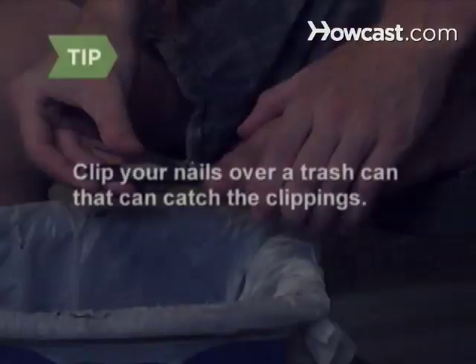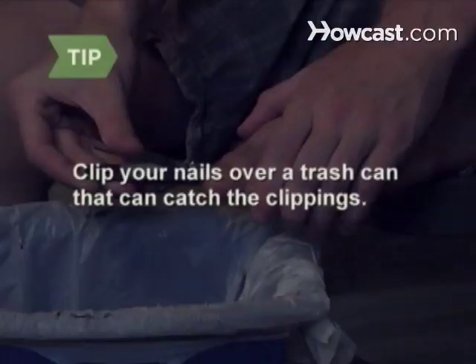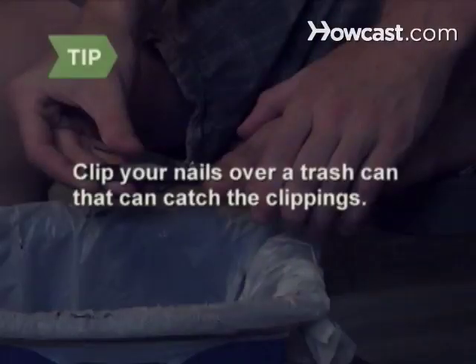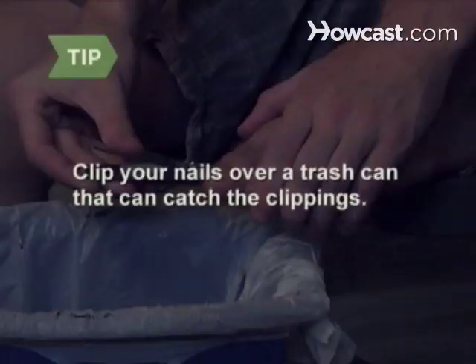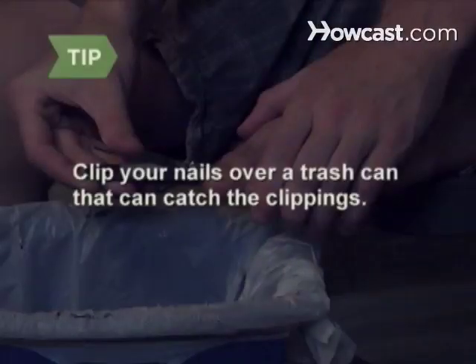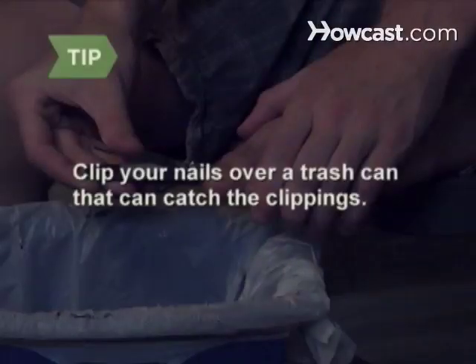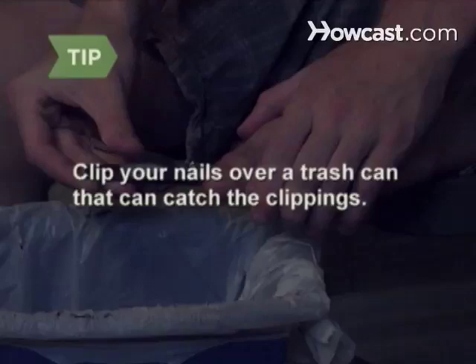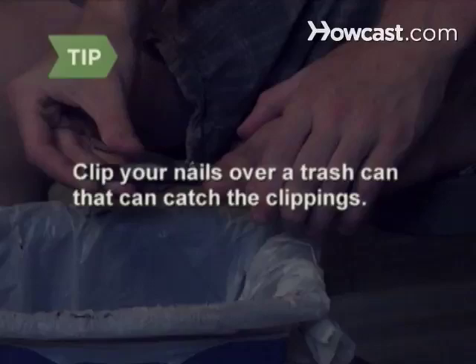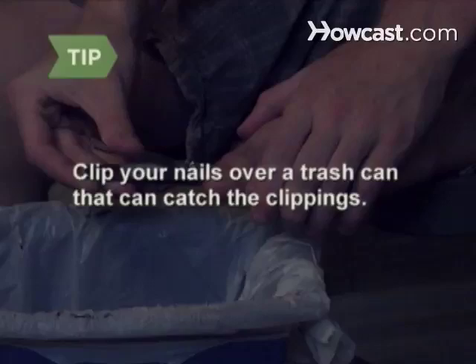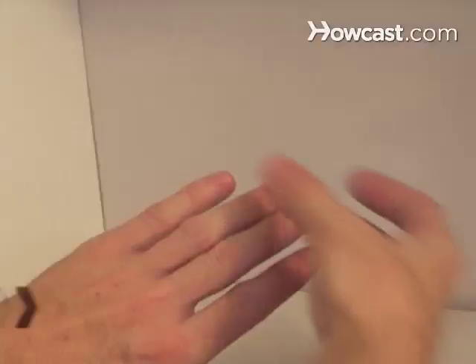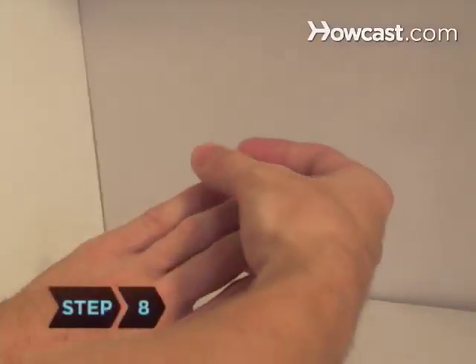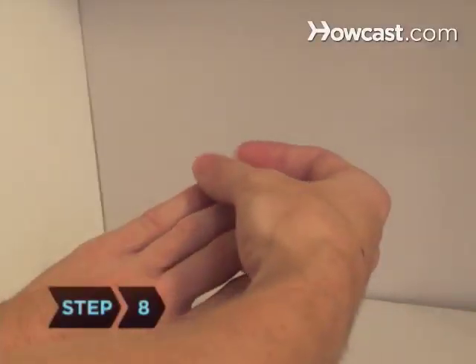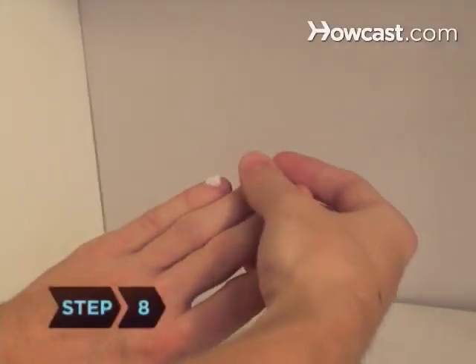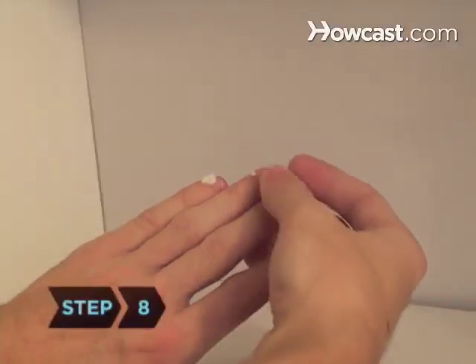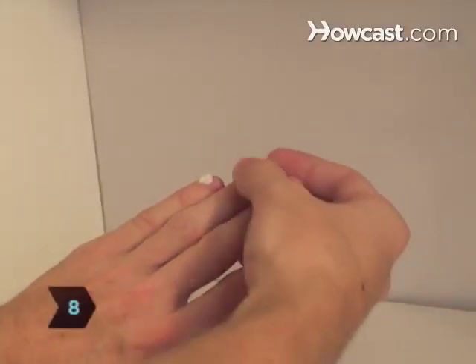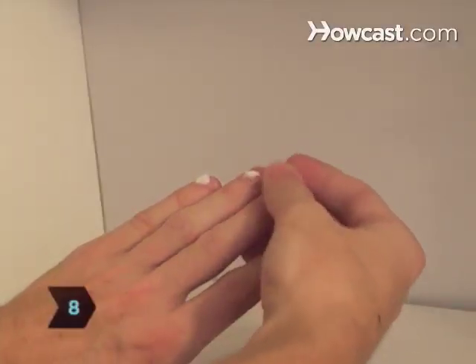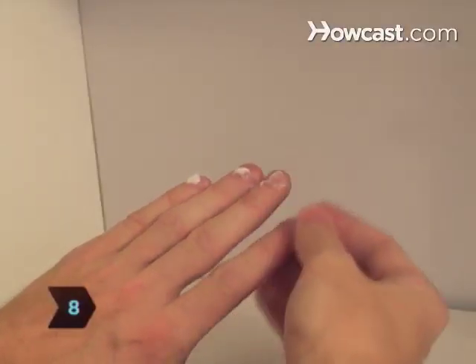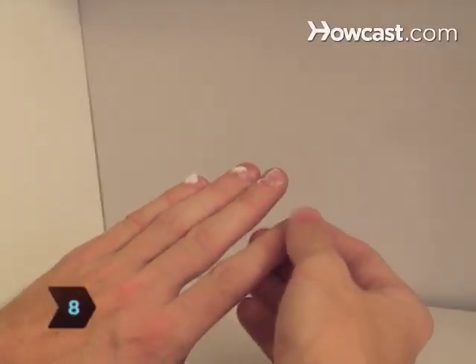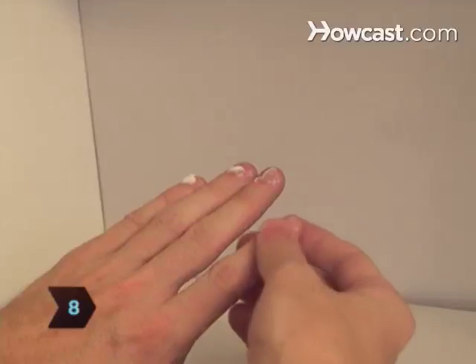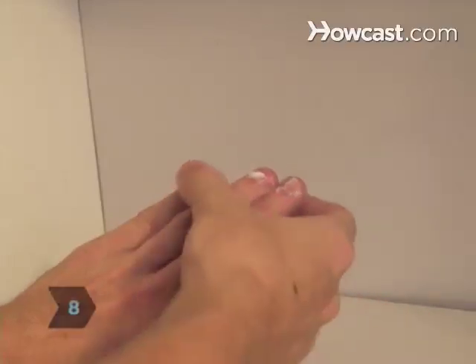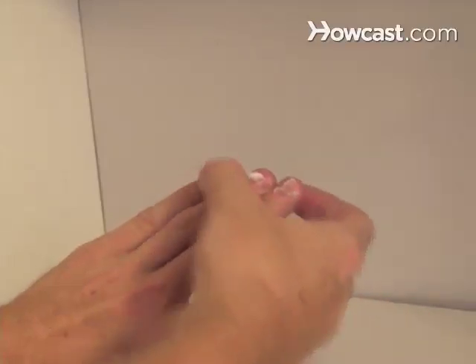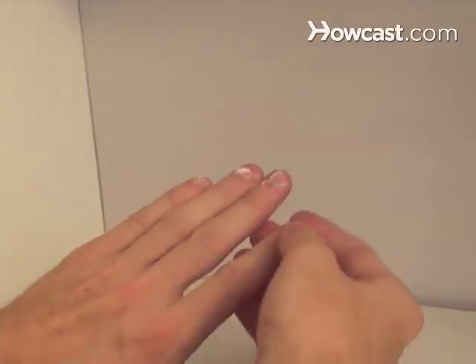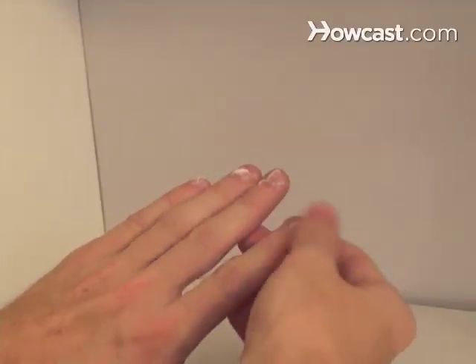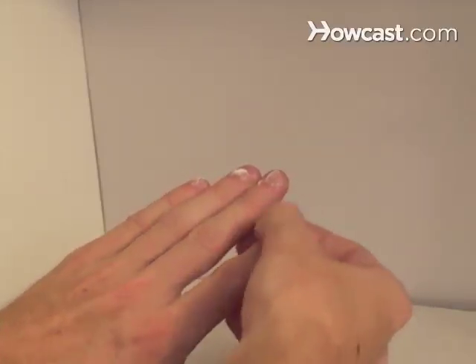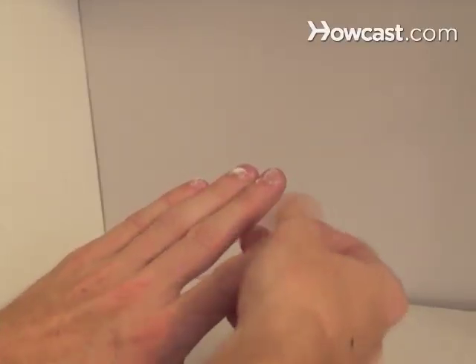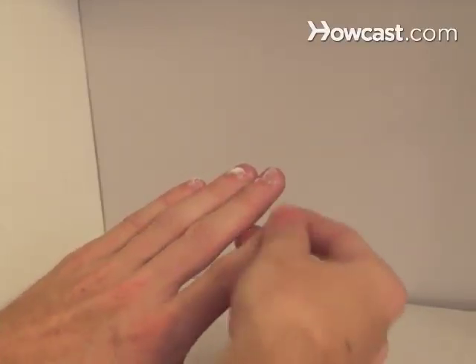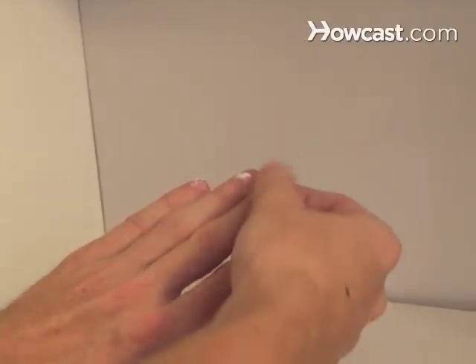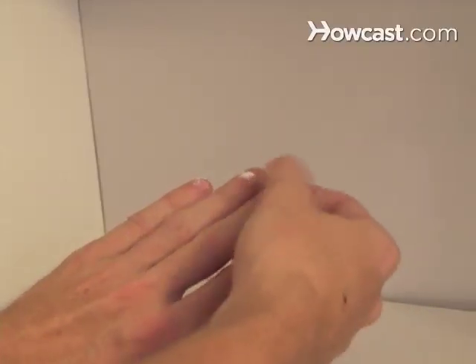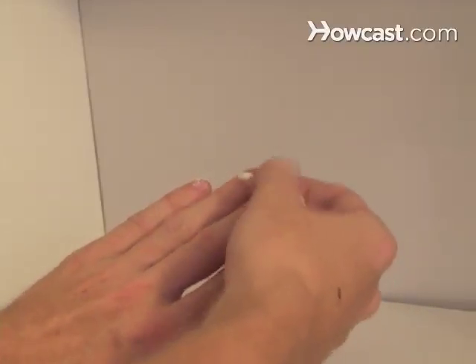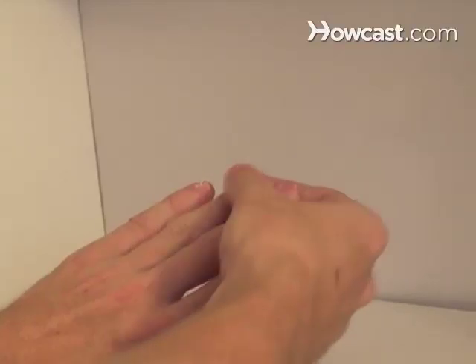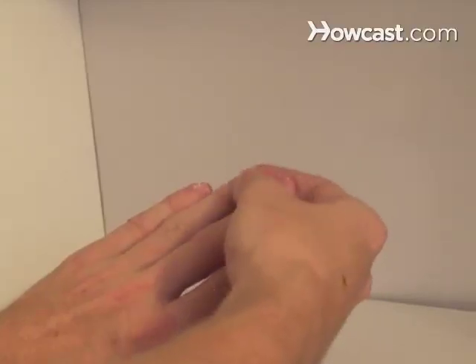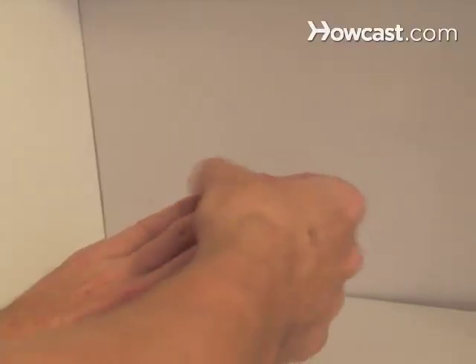Clip your nails over a trash can or a paper towel that can catch the clippings. Step 8. Rub a little hand cream onto each cuticle, which is the skin between your nail and your finger. It's there to protect your nails from infection. When it gets dried out, it can let germs in.